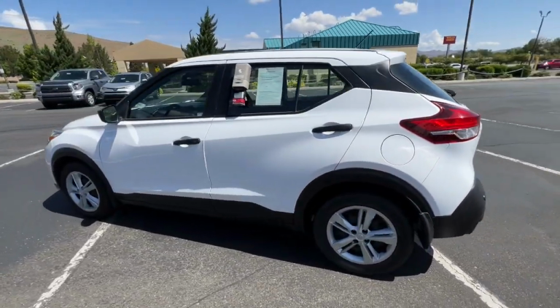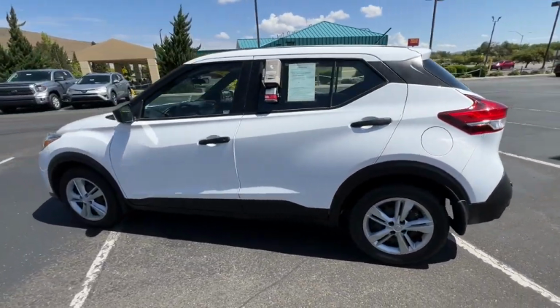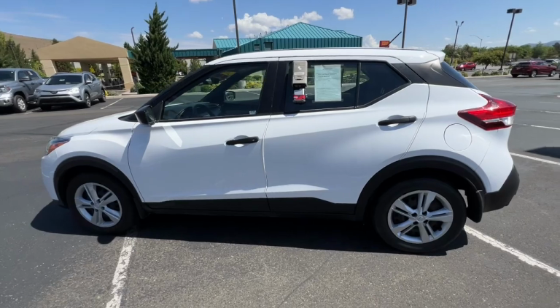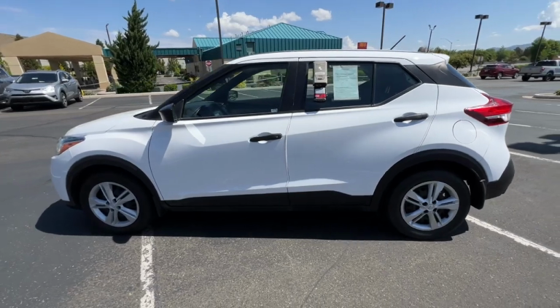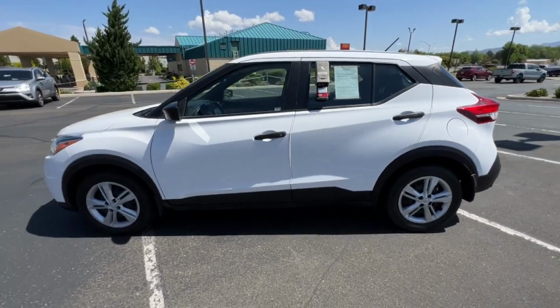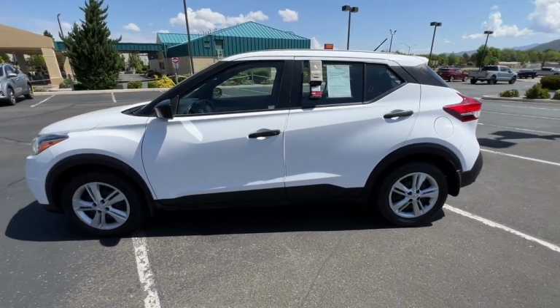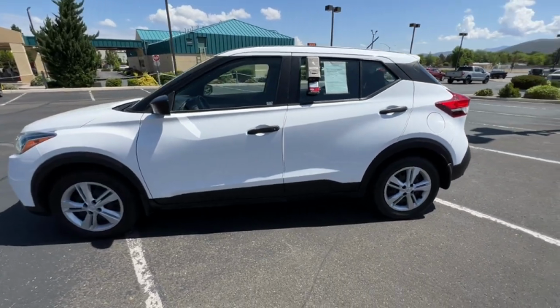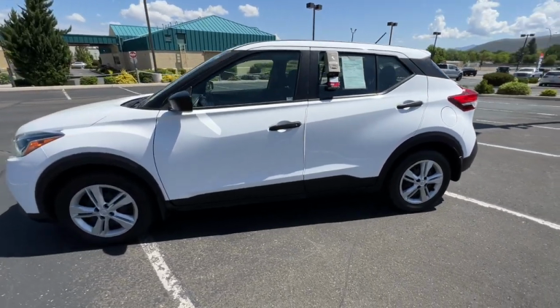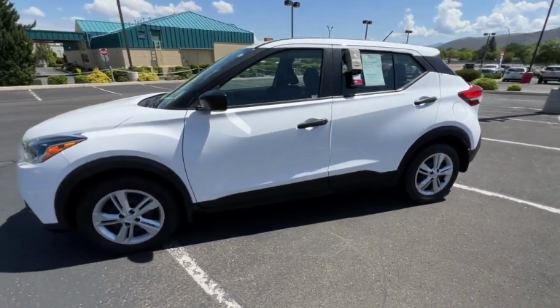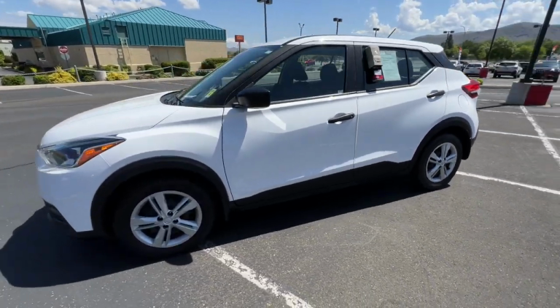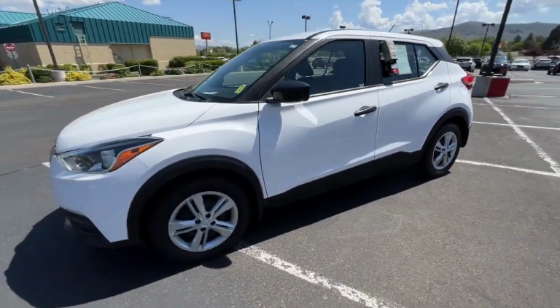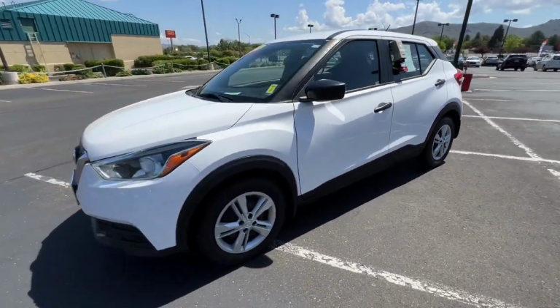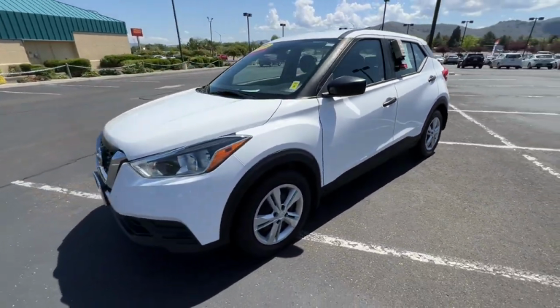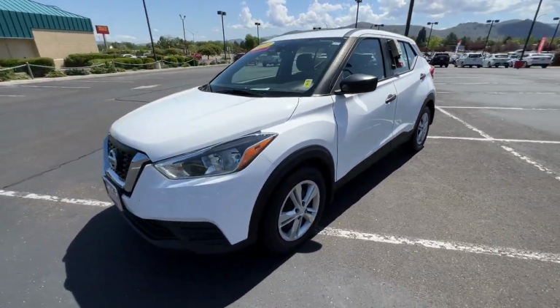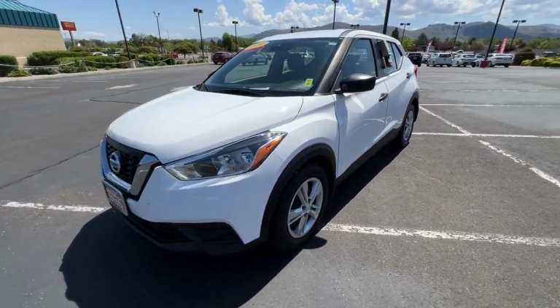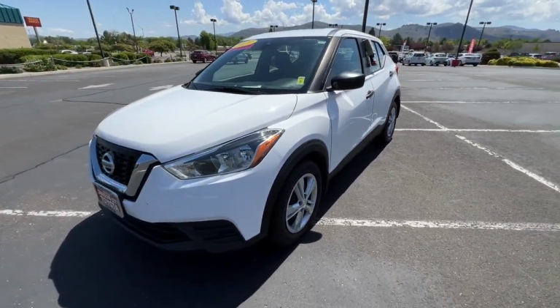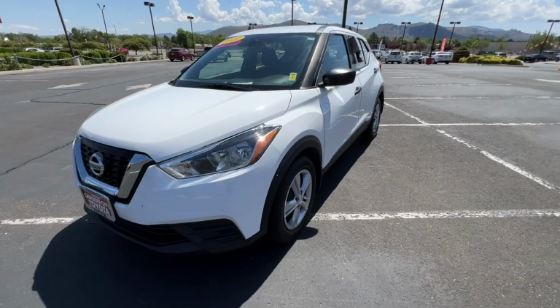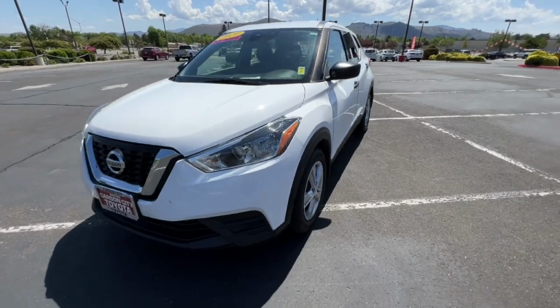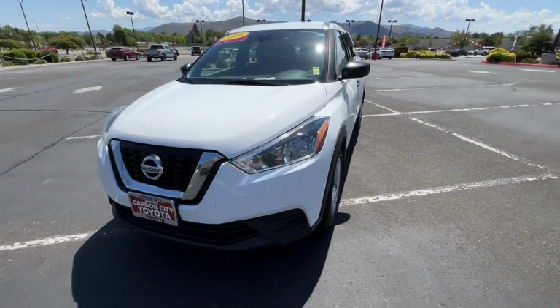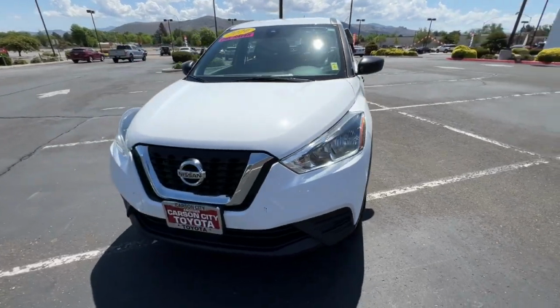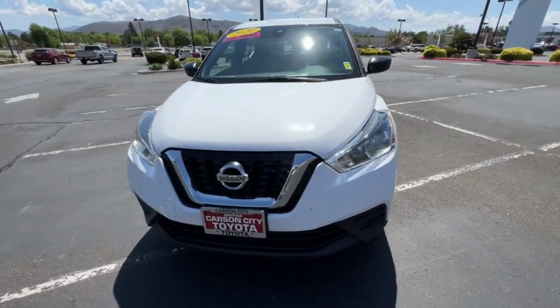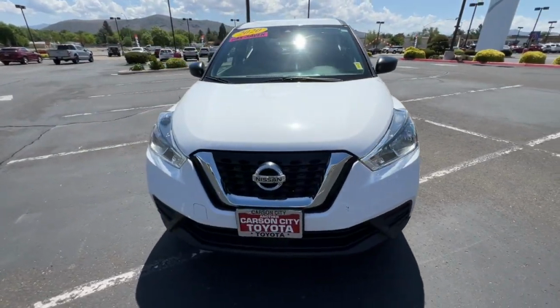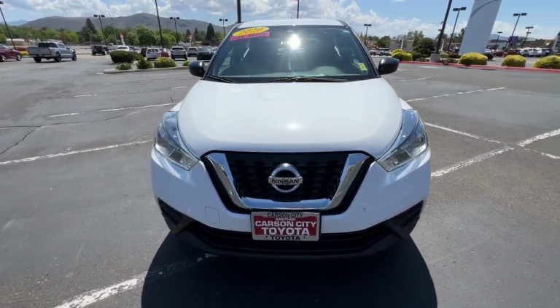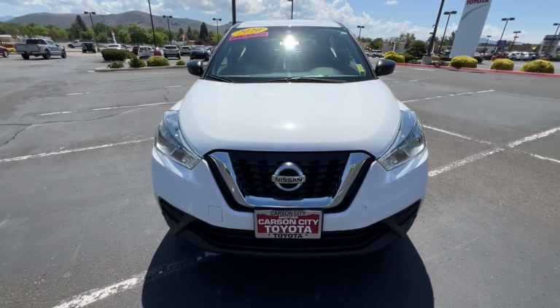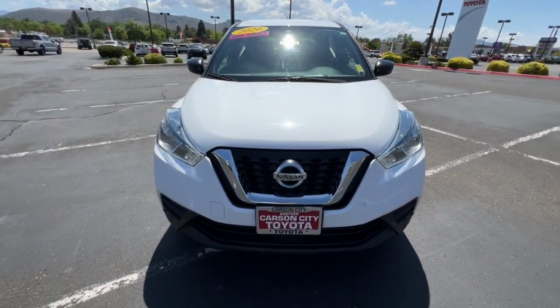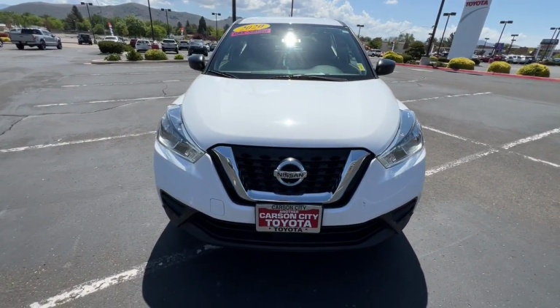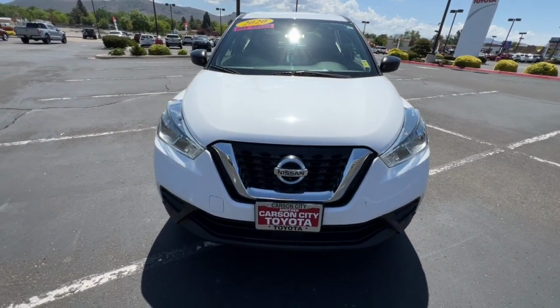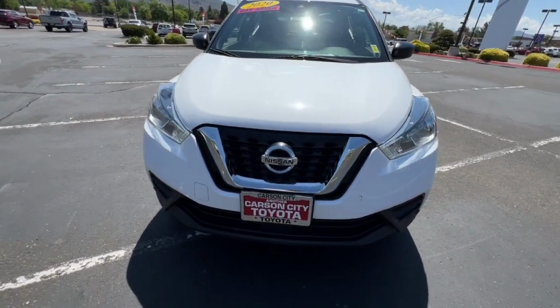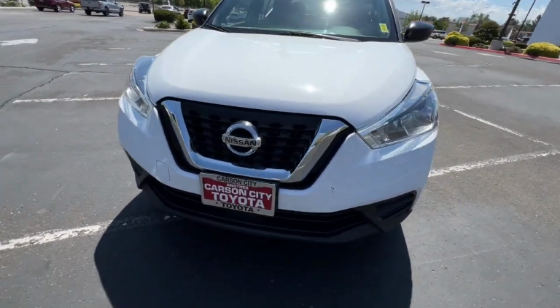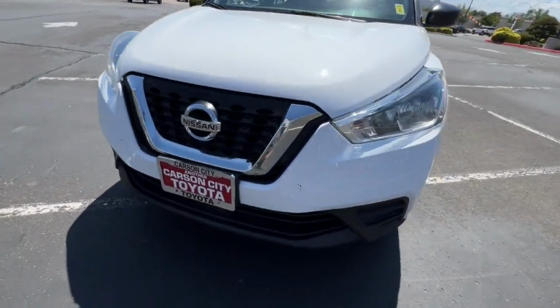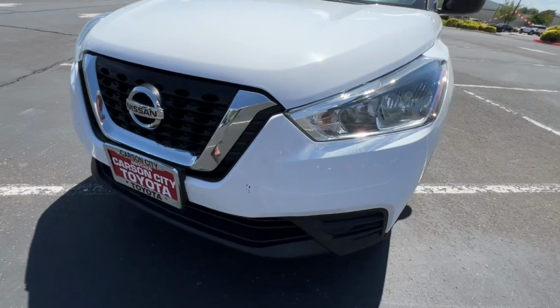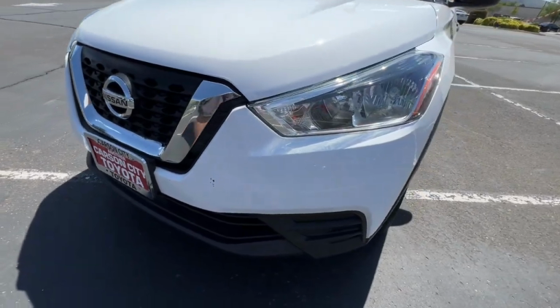Enjoy the benefit of its spacious interior, comfortable ride, ample cargo space, and touchscreen infotainment. It's big on safety too. These are just some of the great options this vehicle comes with.